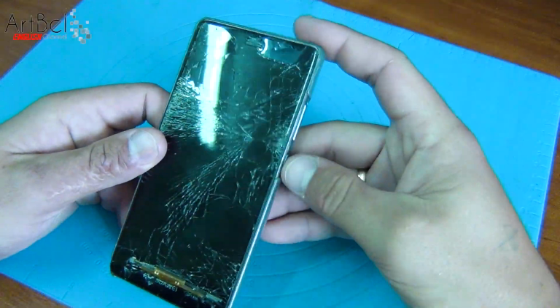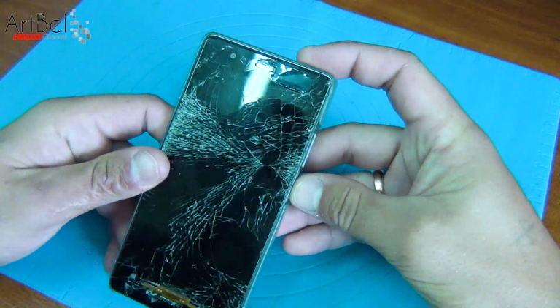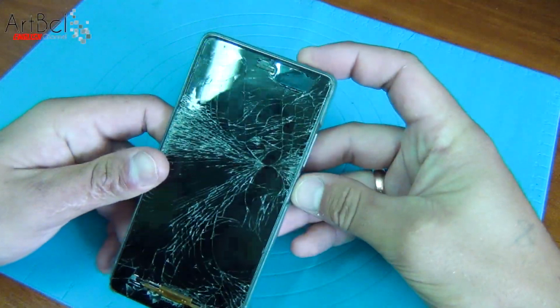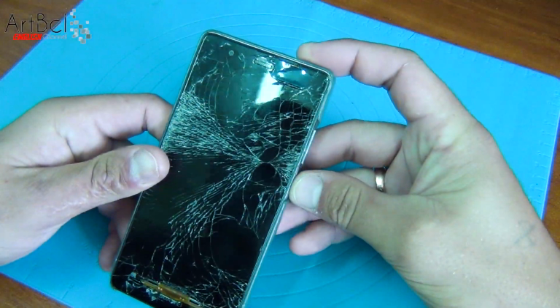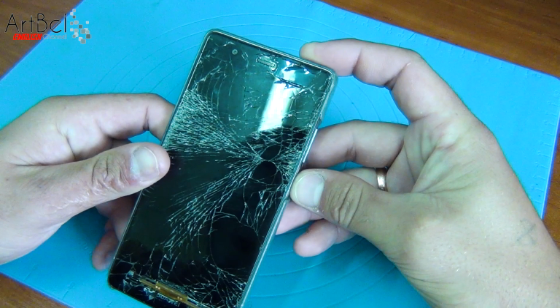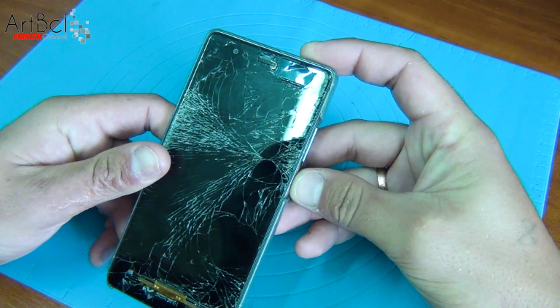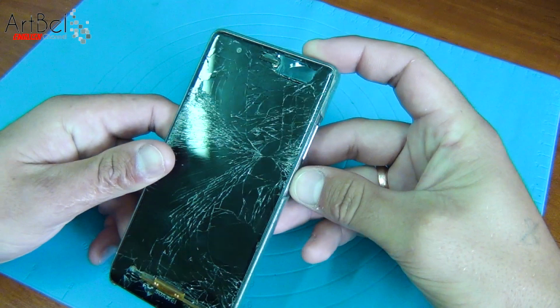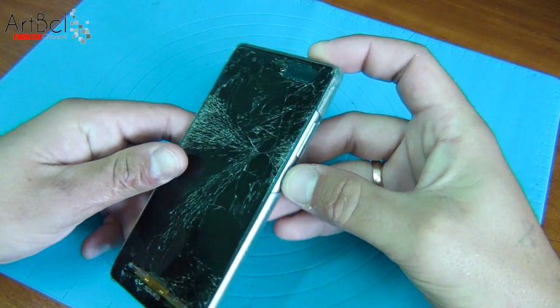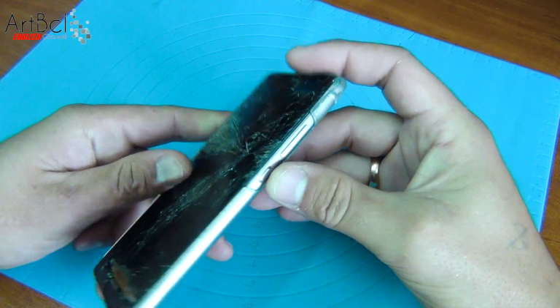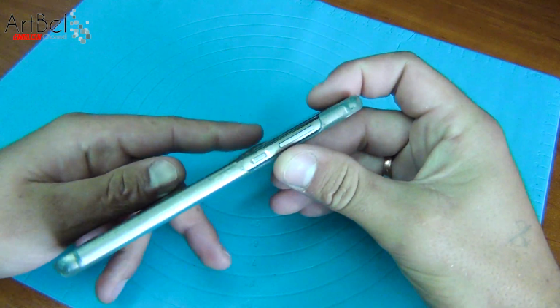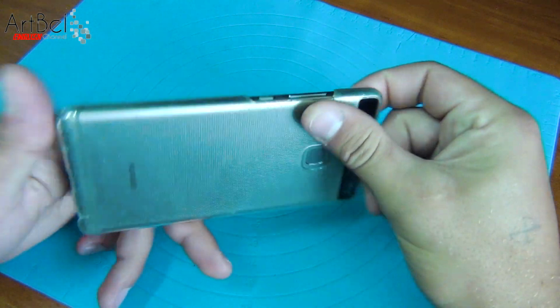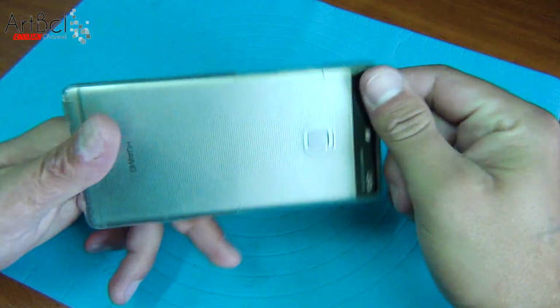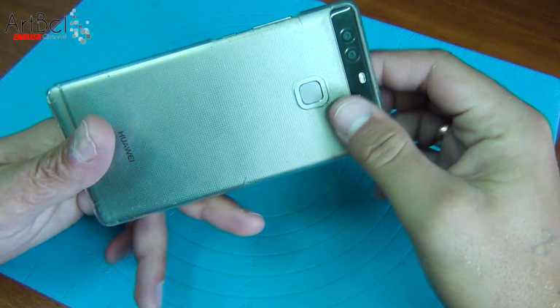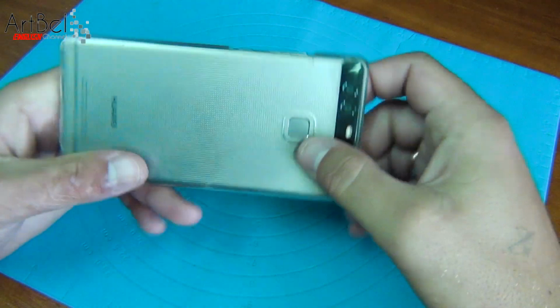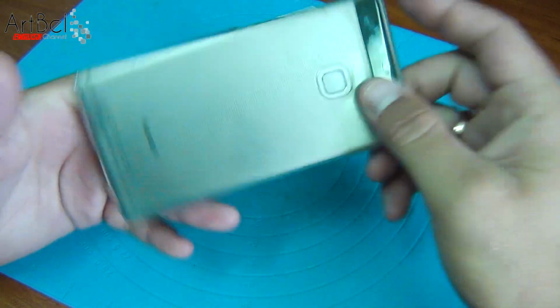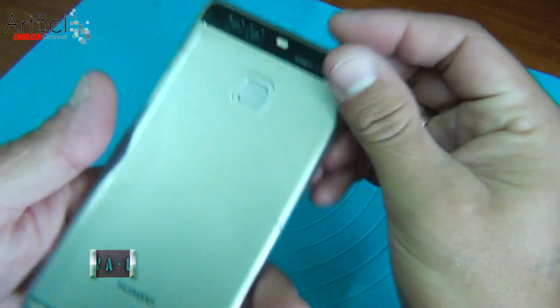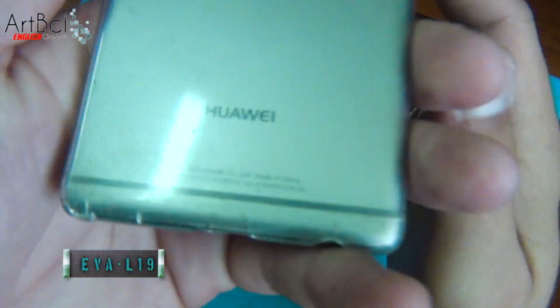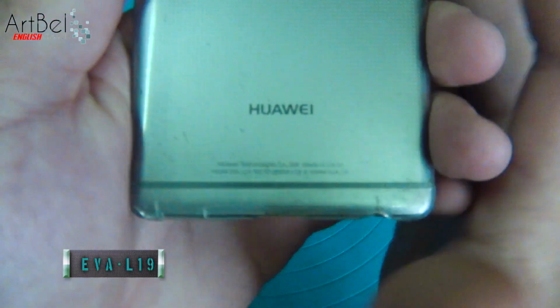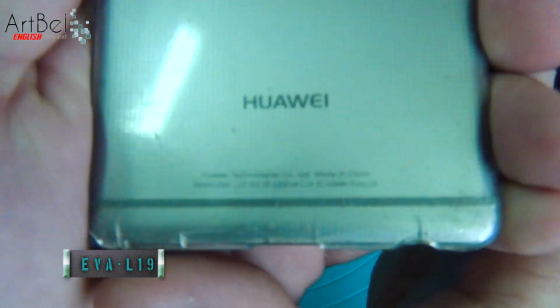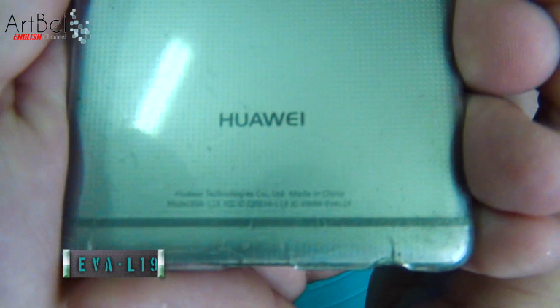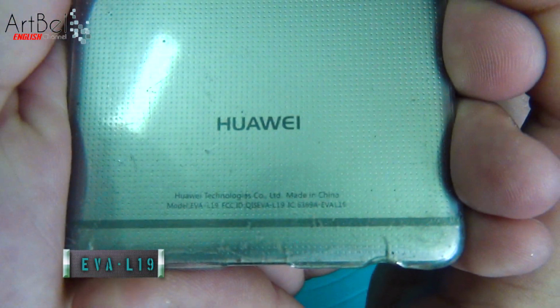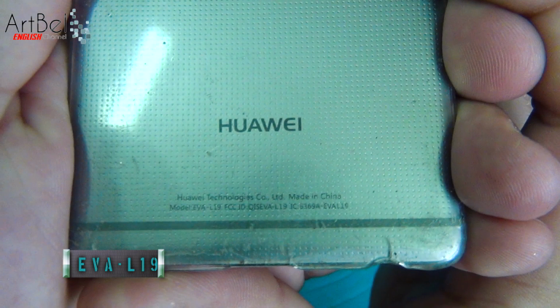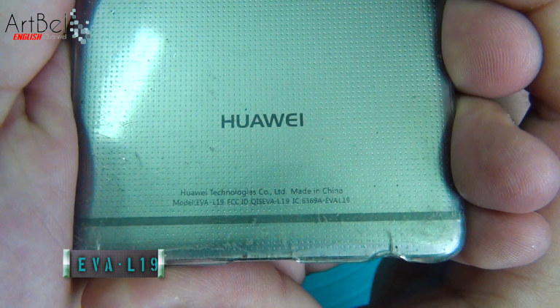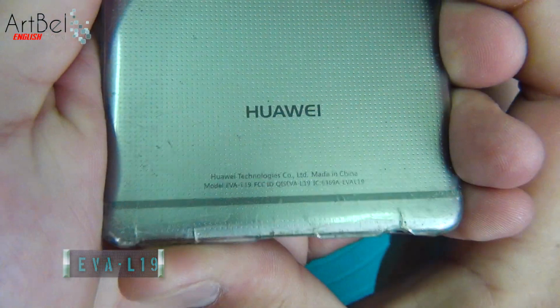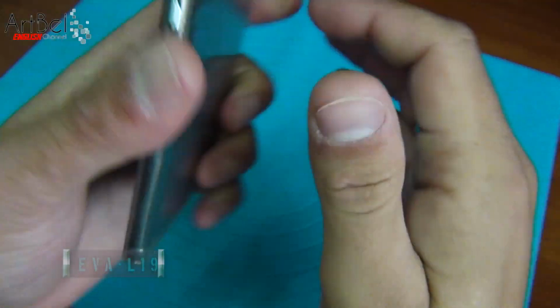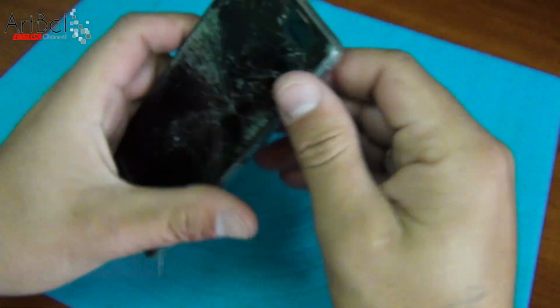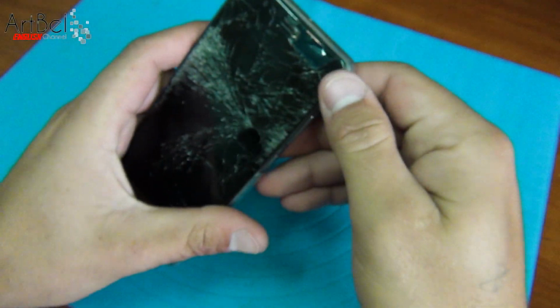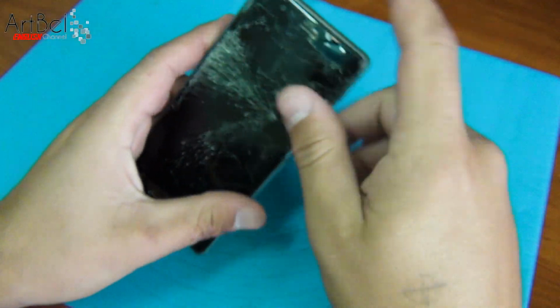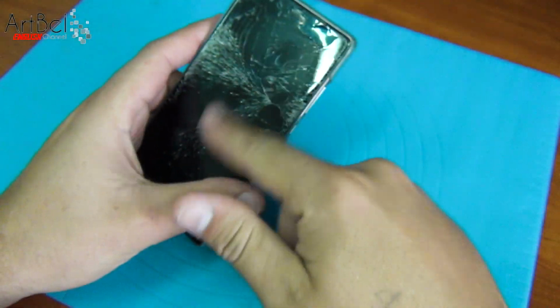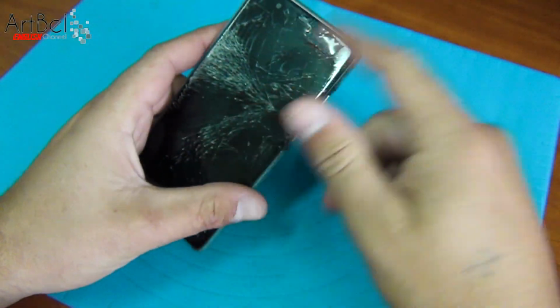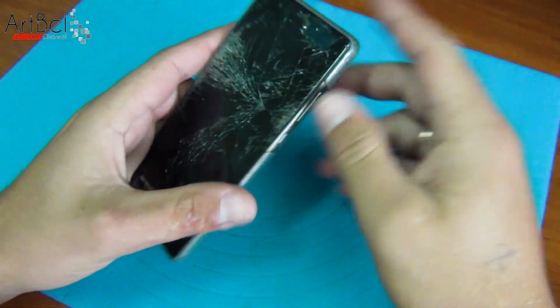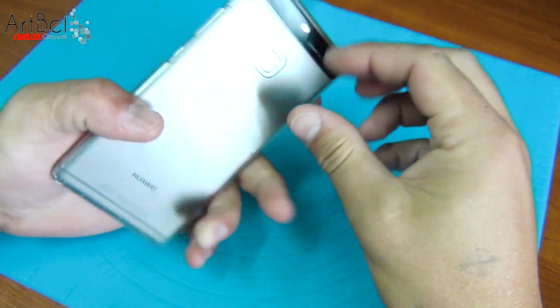The phone looks like this. The model is completely broken. The model of the phone is AVA L19. Let's start to disassemble.